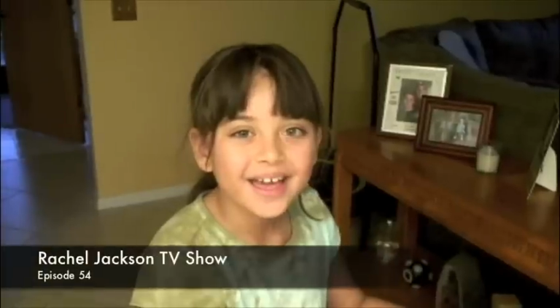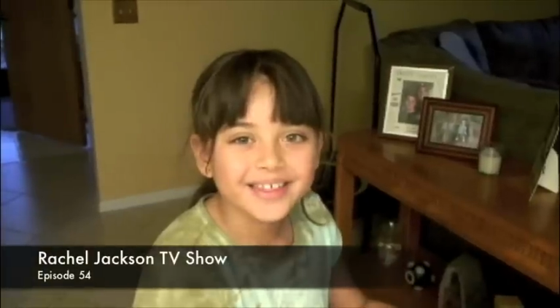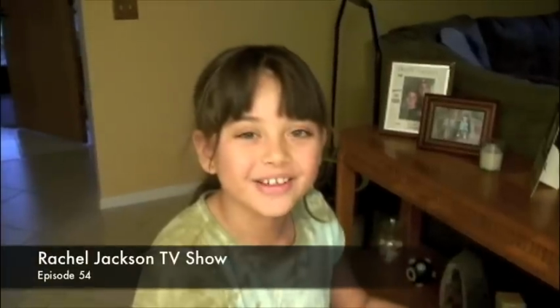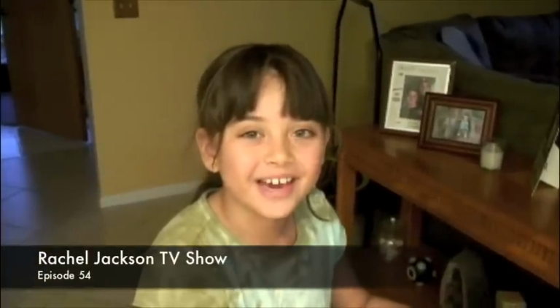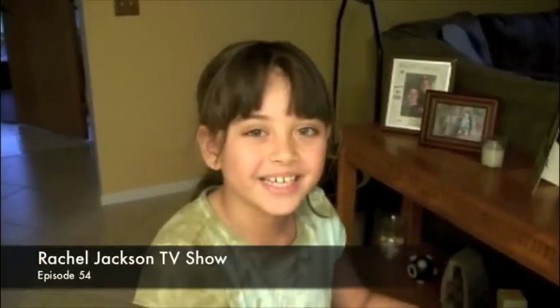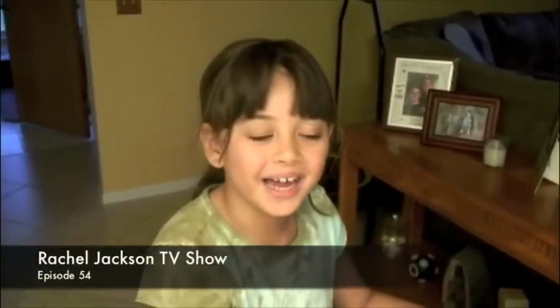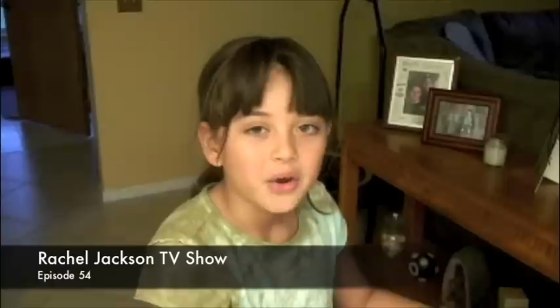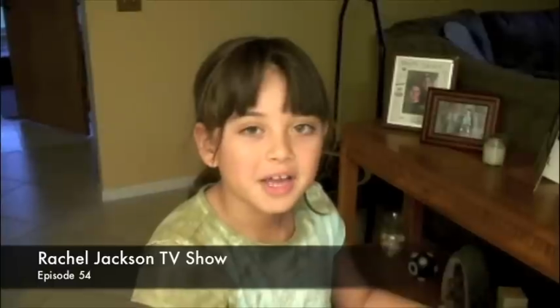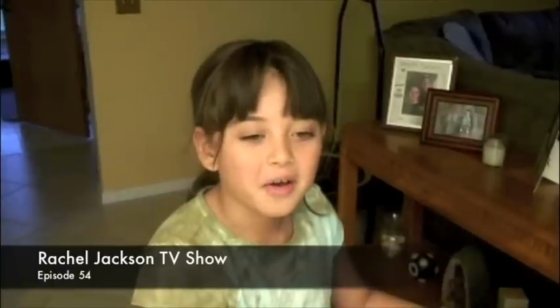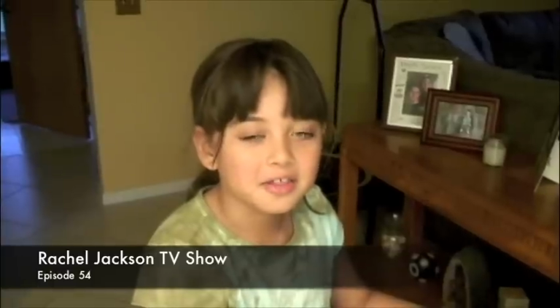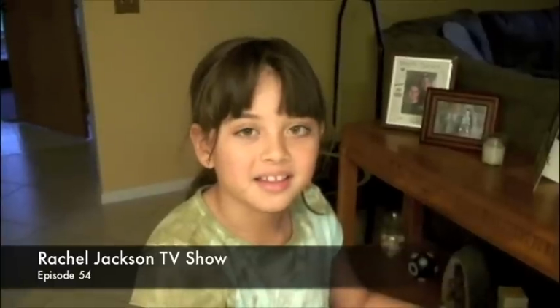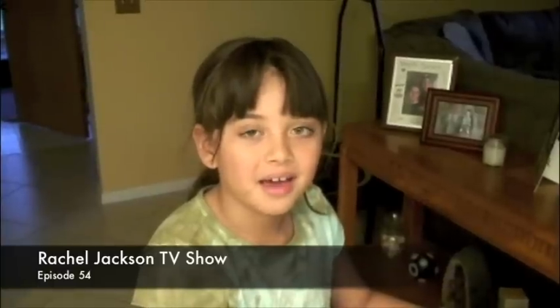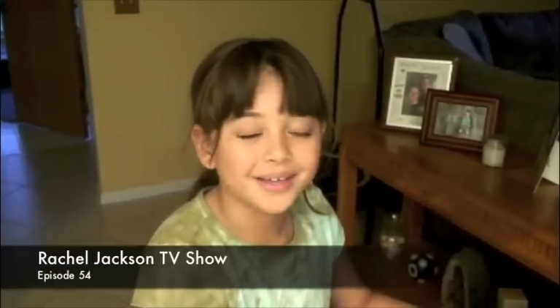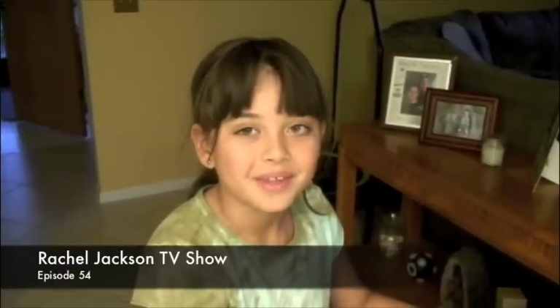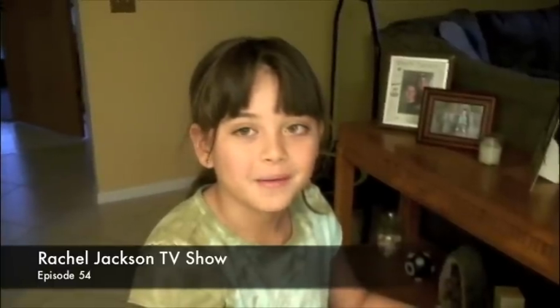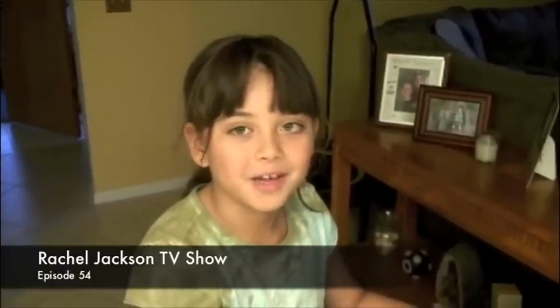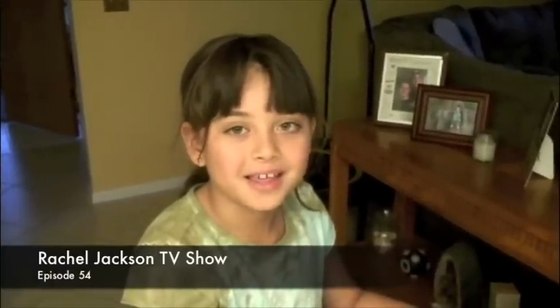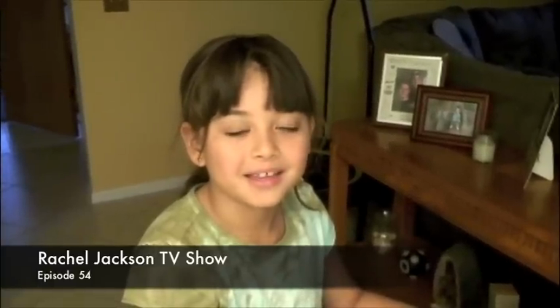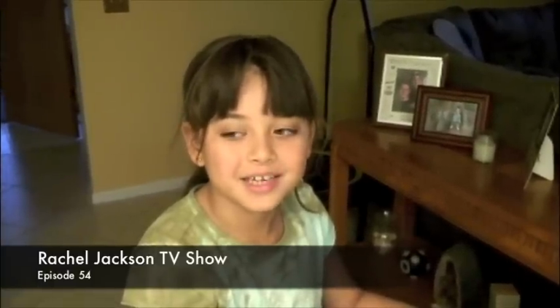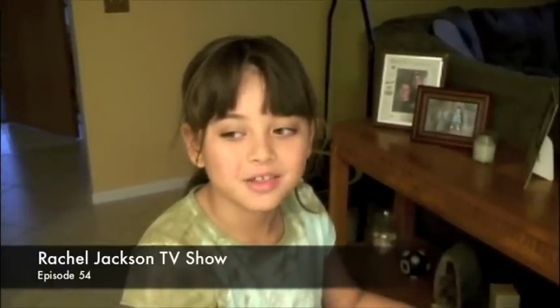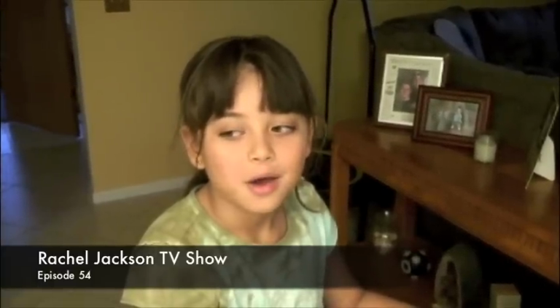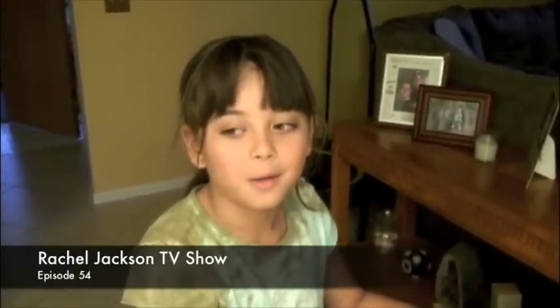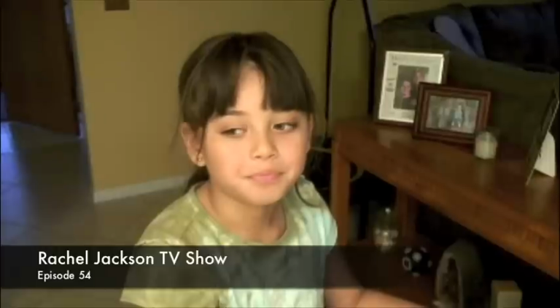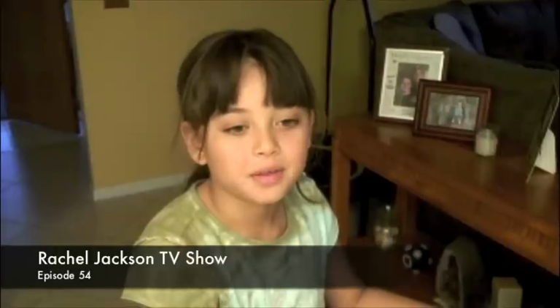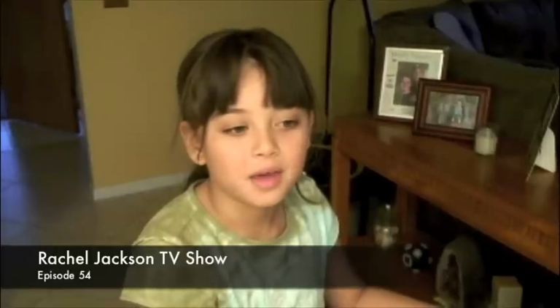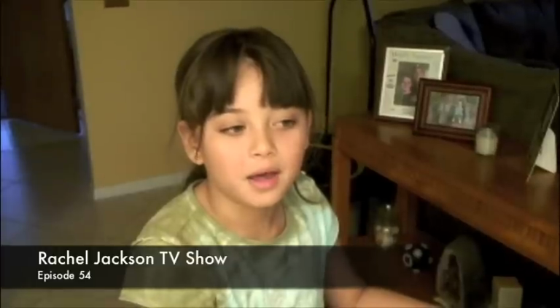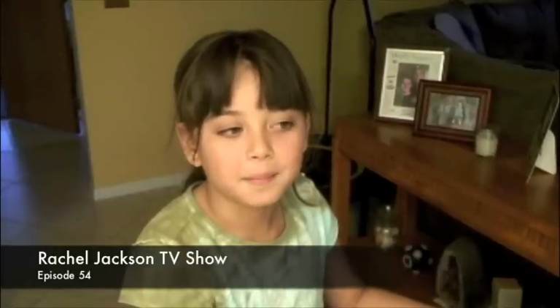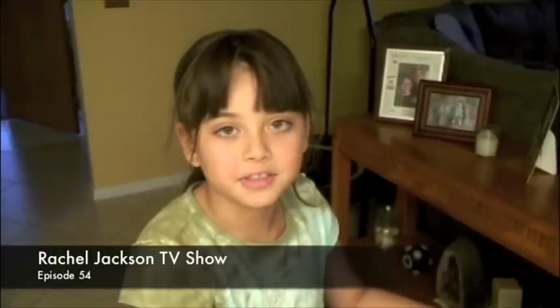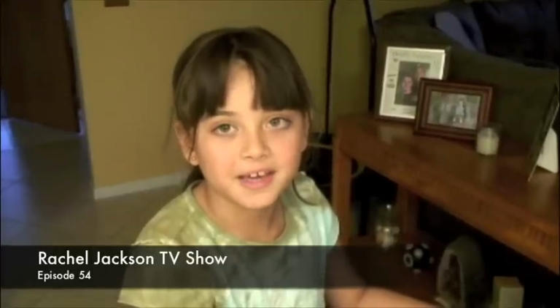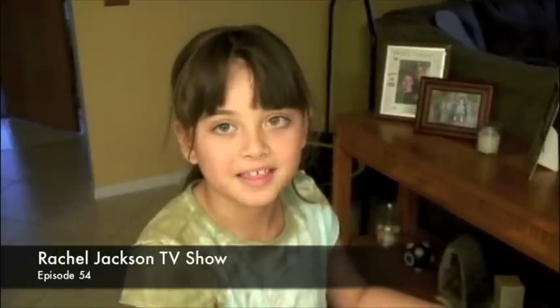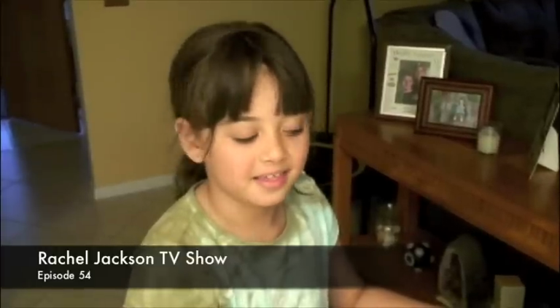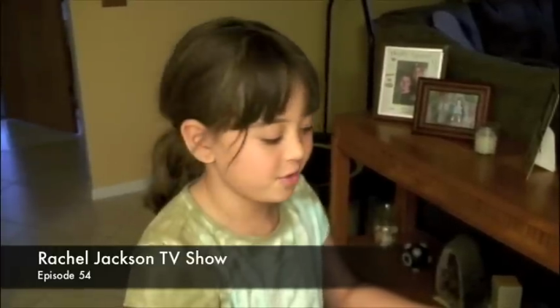Hello, this is Rachel Jackson. Right now I just took out a sandwich, and I'm going to make it and teach people to make sandwiches.